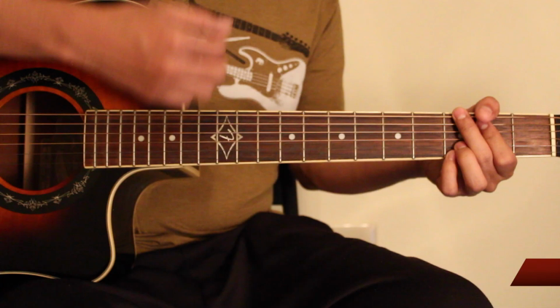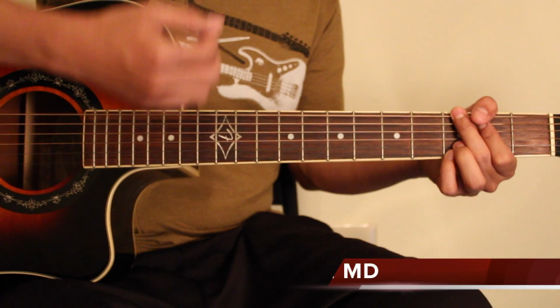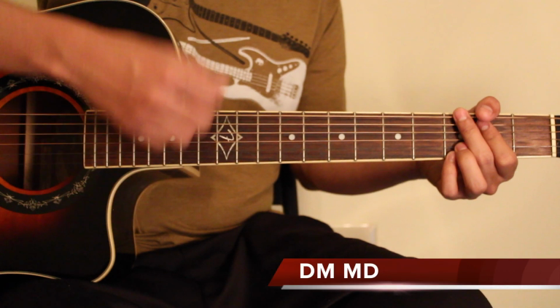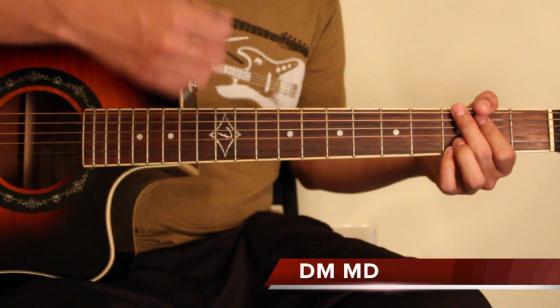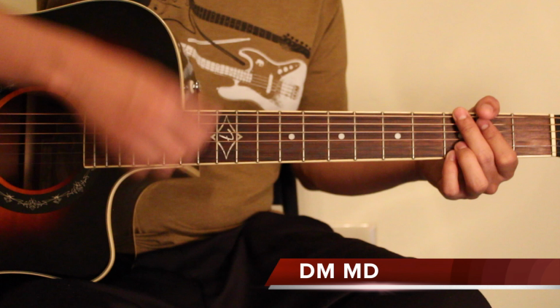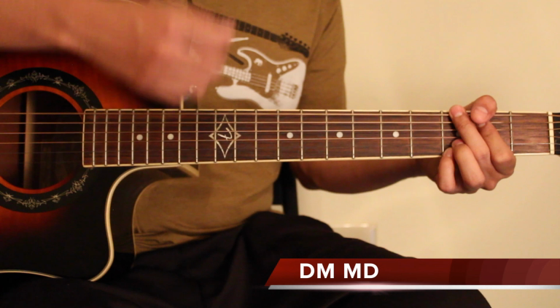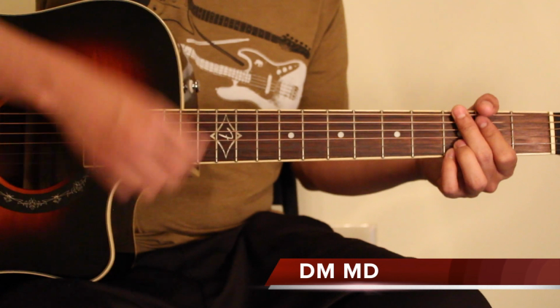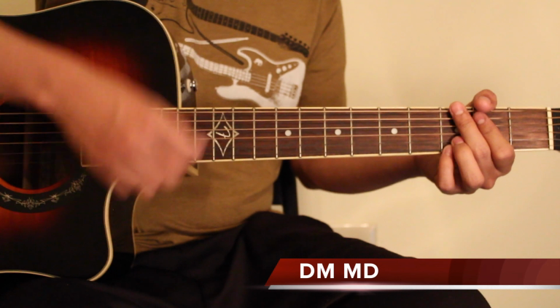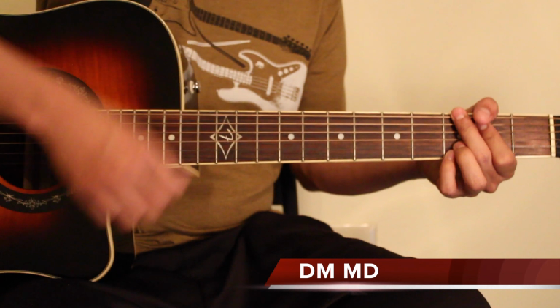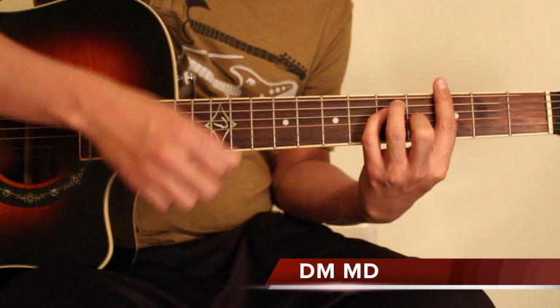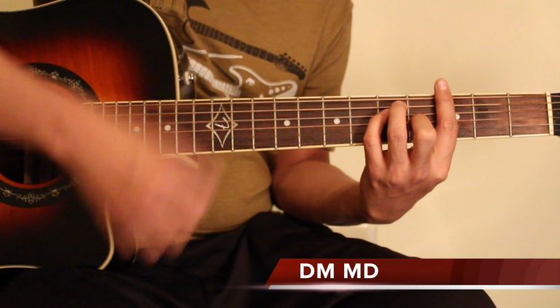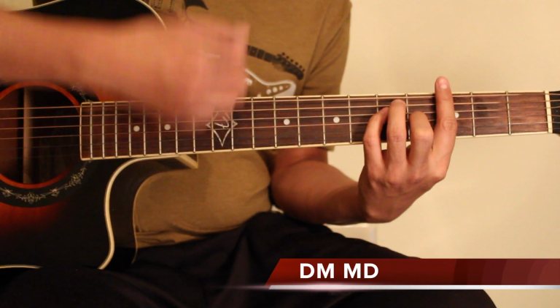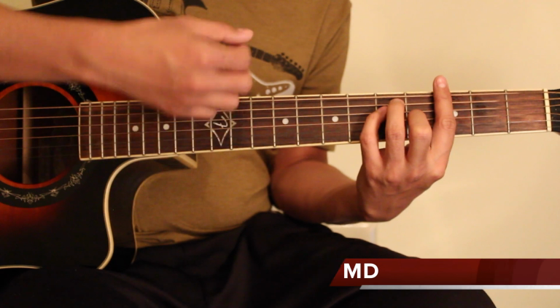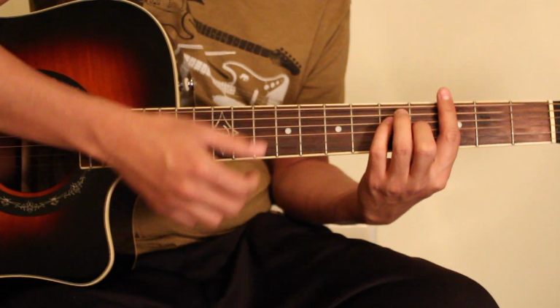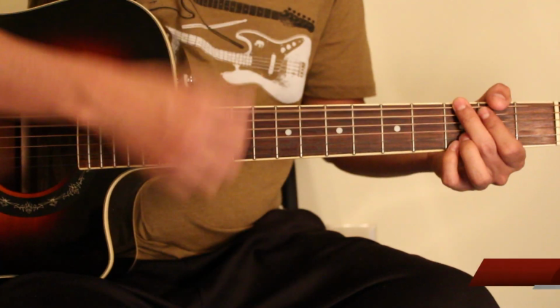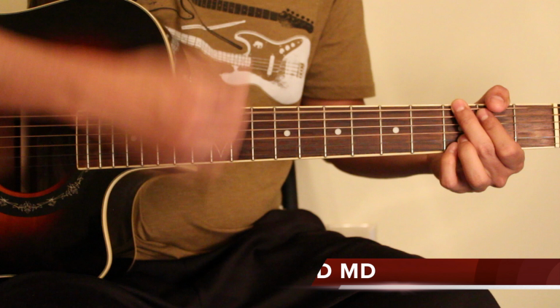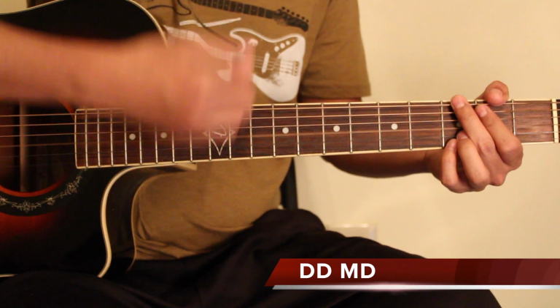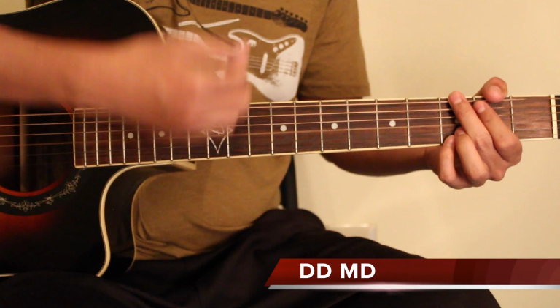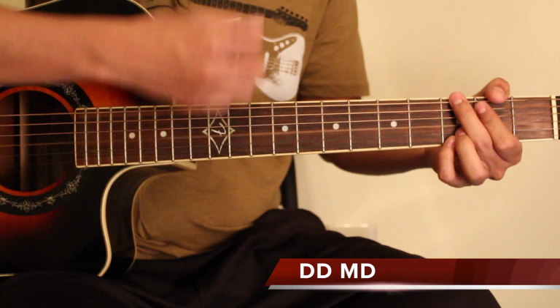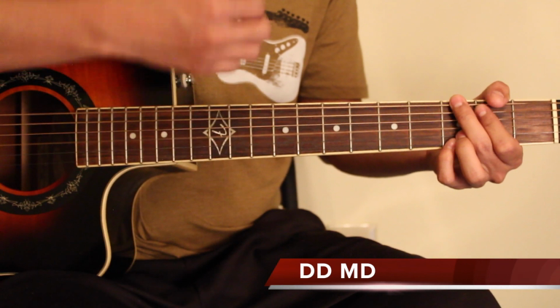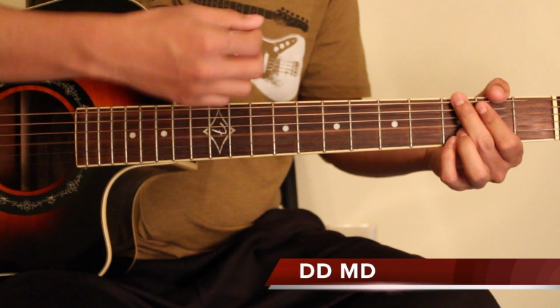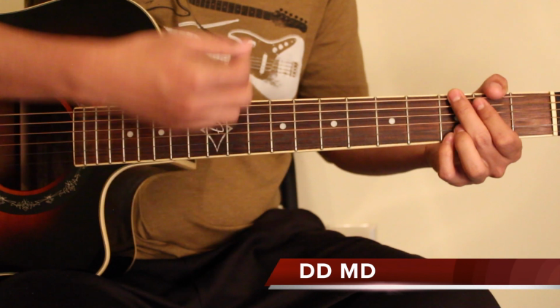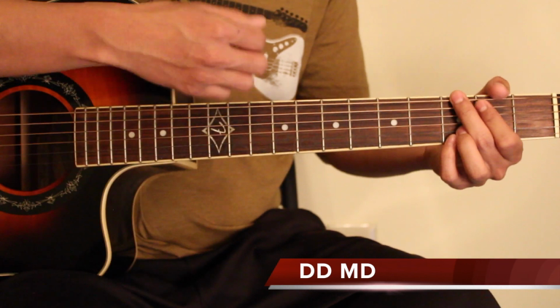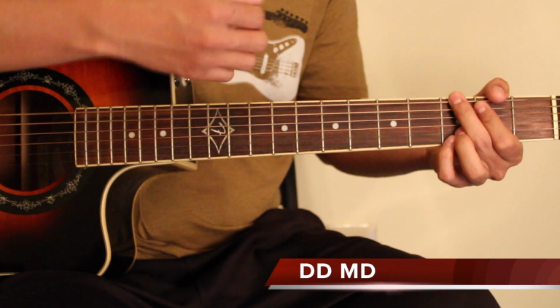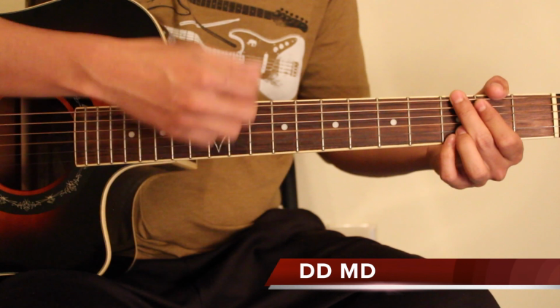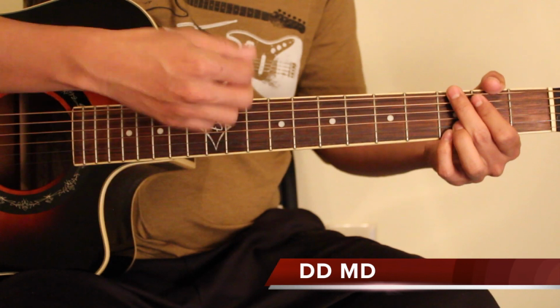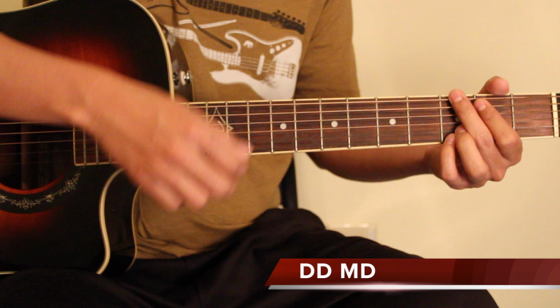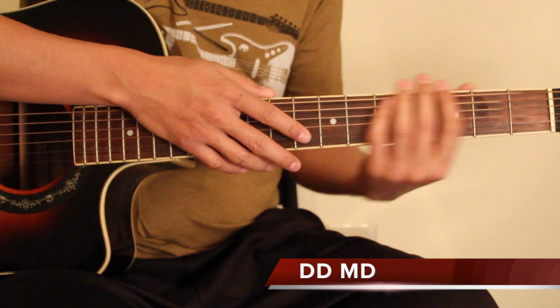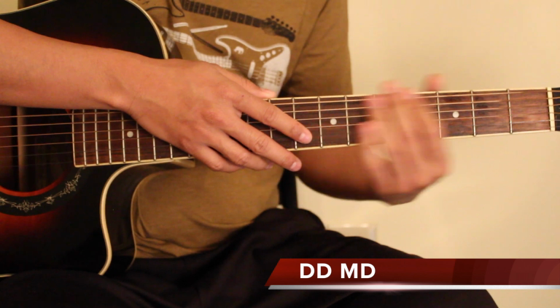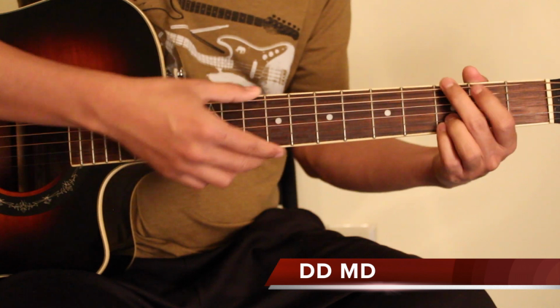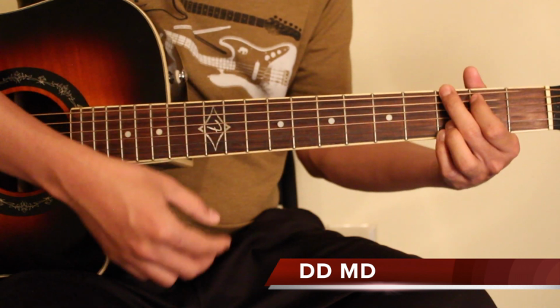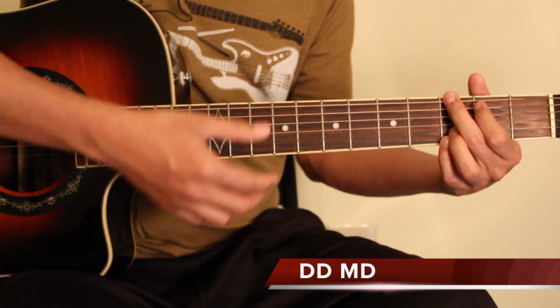Down, Mute, Mute. Down, Mute, Mute, Down, Mute. Down, Down, Mute, Down, Mute. Down, Down, Mute, Down, Mute, Down, Mute. Down — and we can see that G major open chord in the same way.